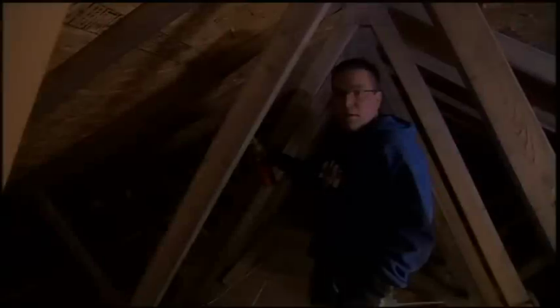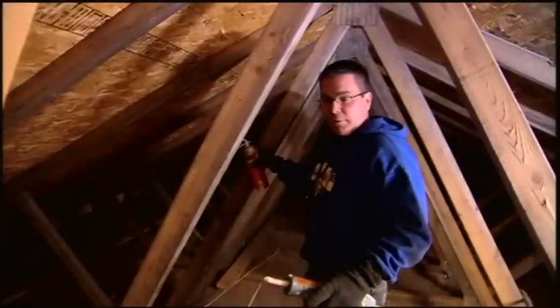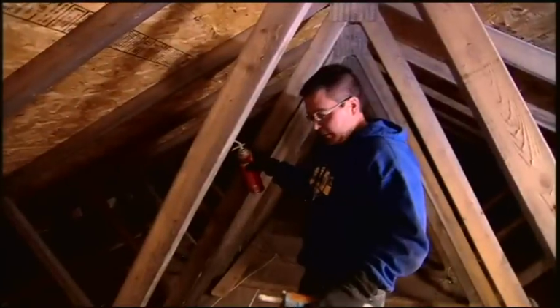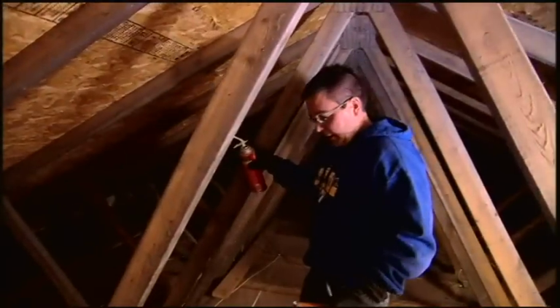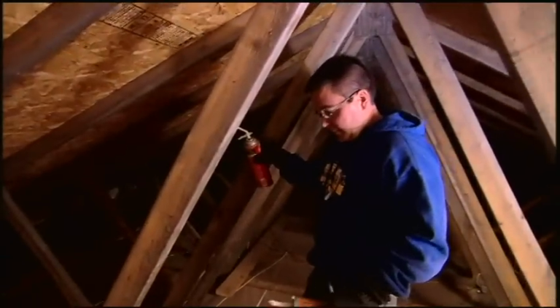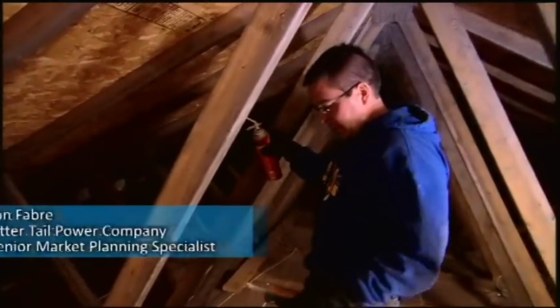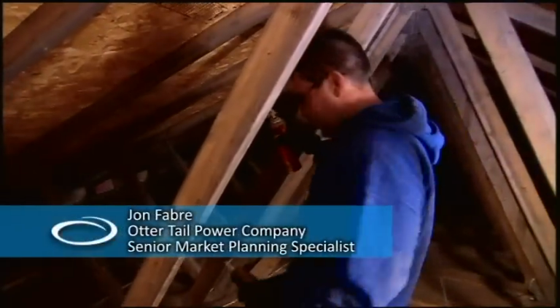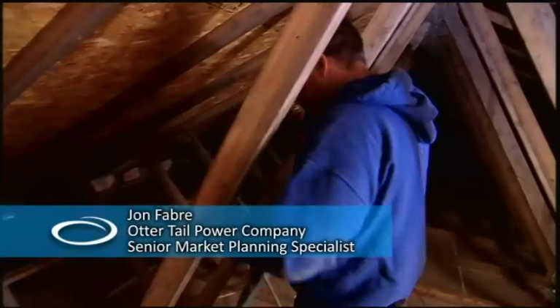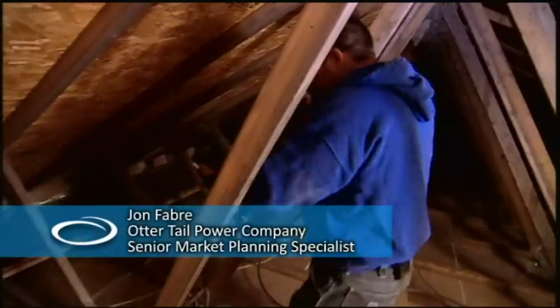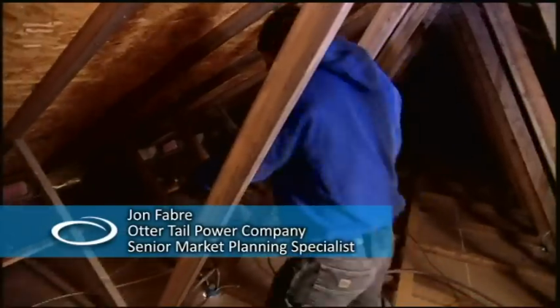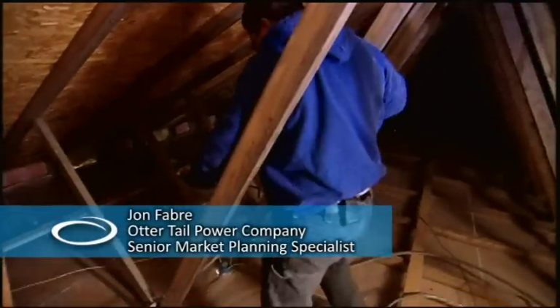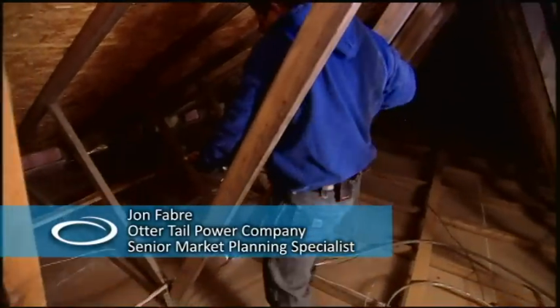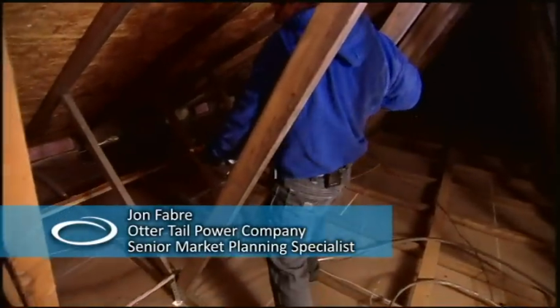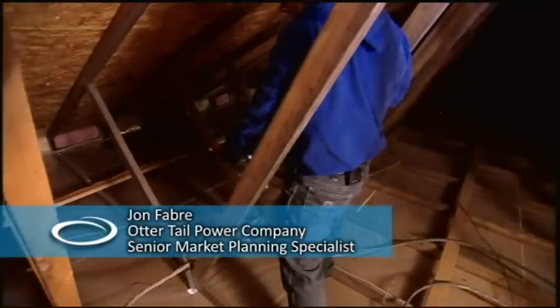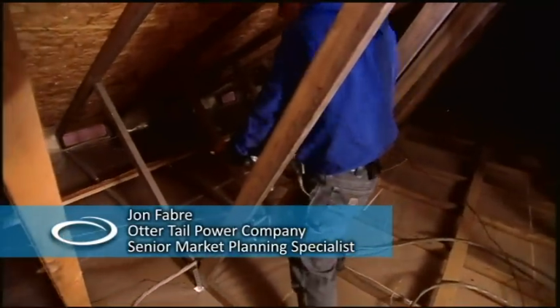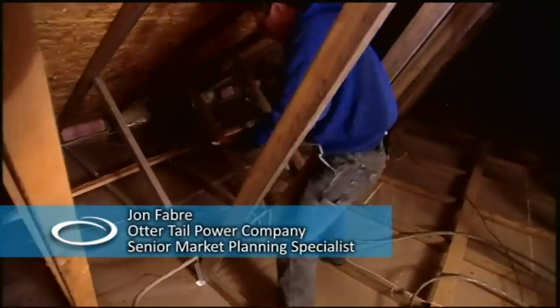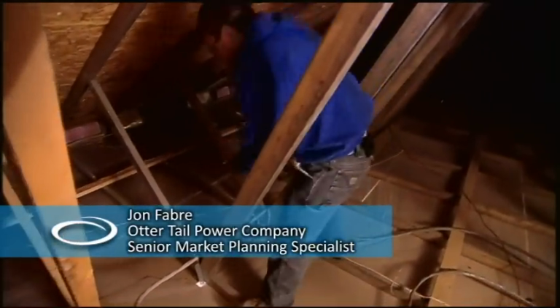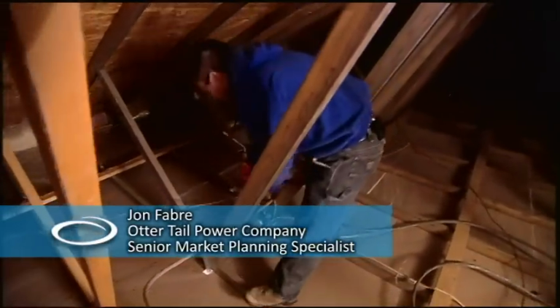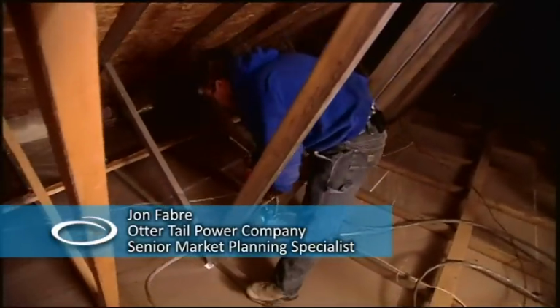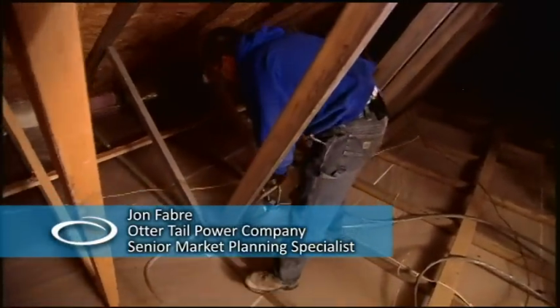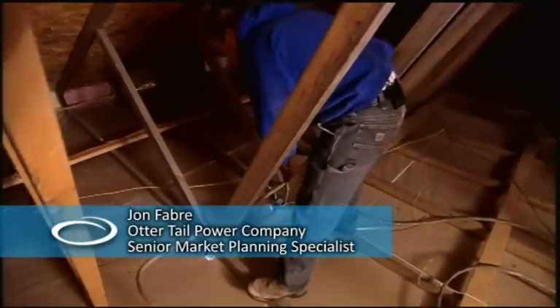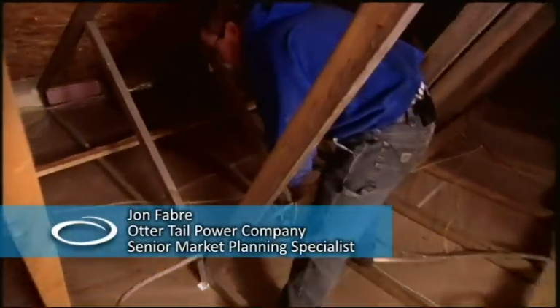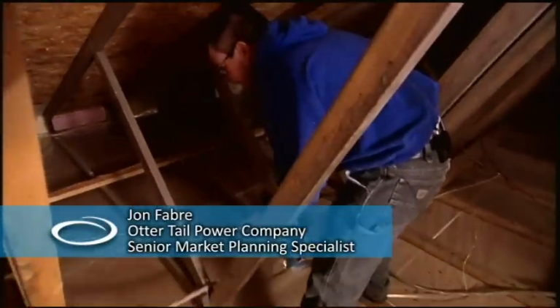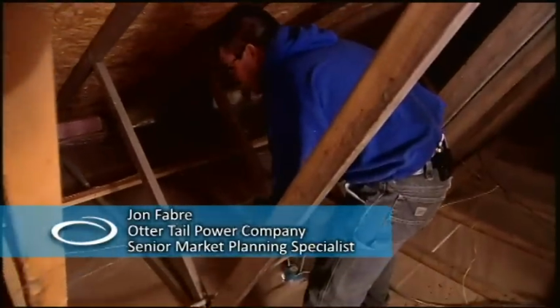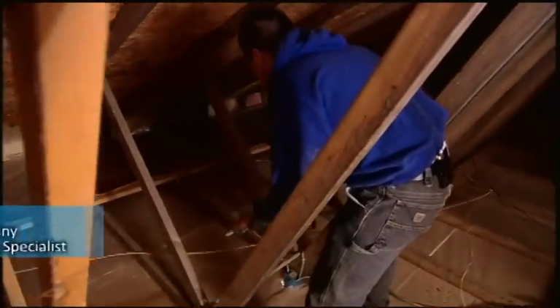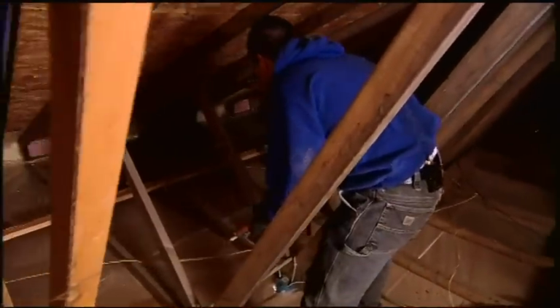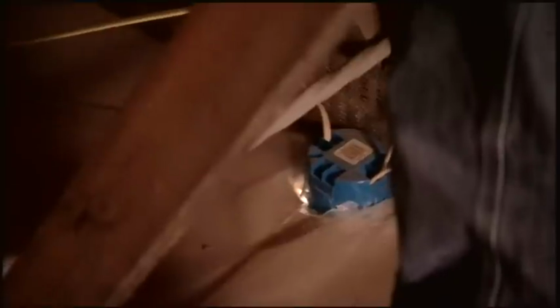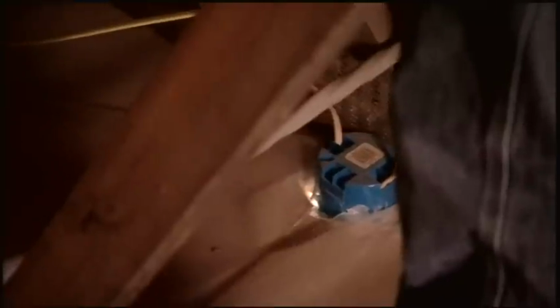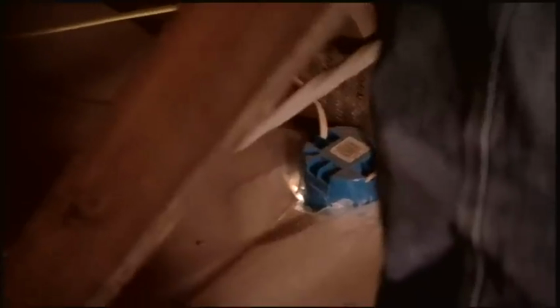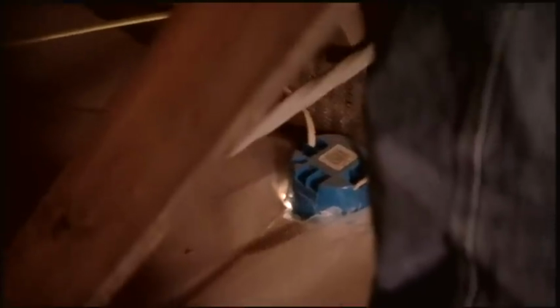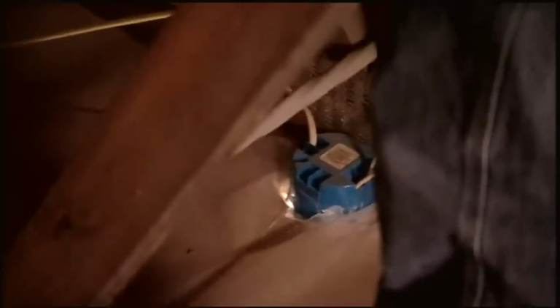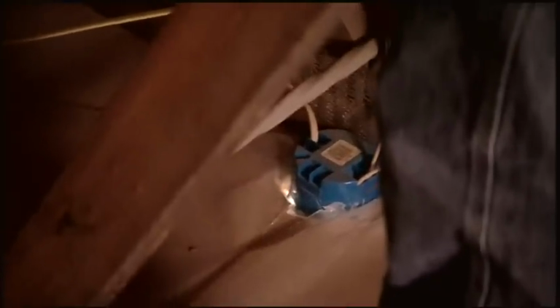We're up here in the attic space of this garage. It's uninsulated, and we talked earlier about those leaks from the warm conditioned space up into the attic space.